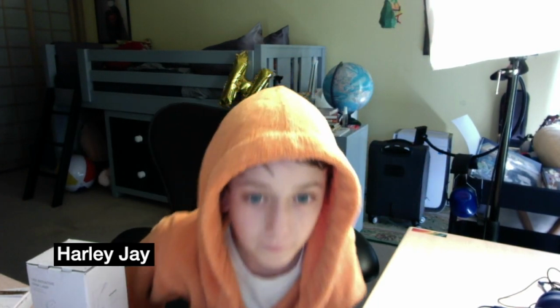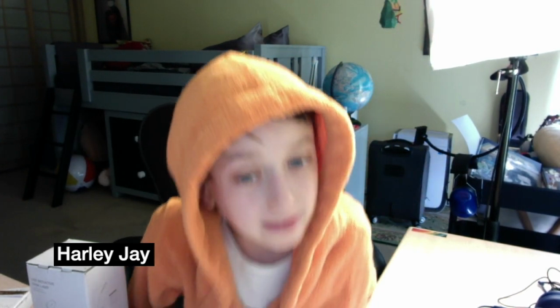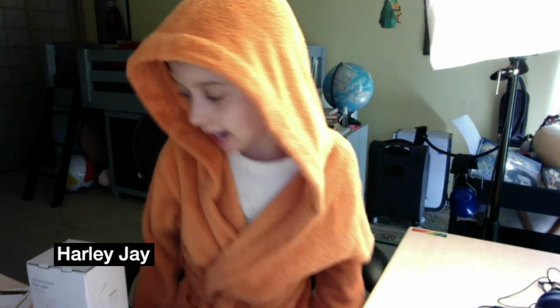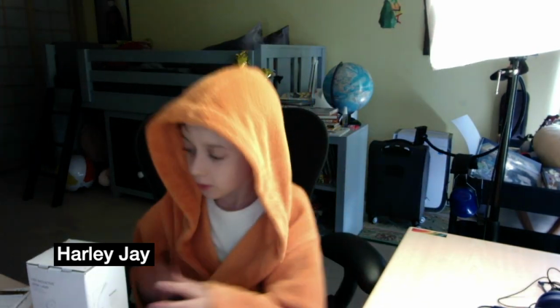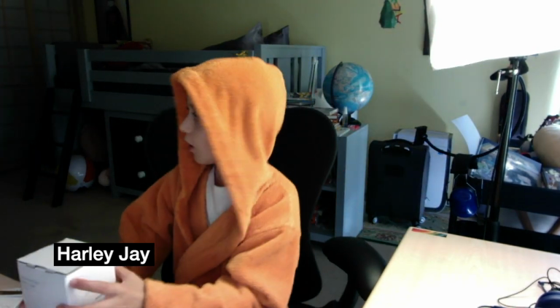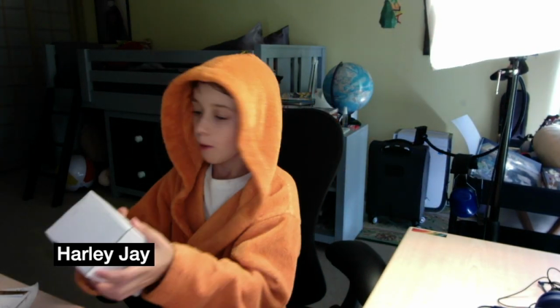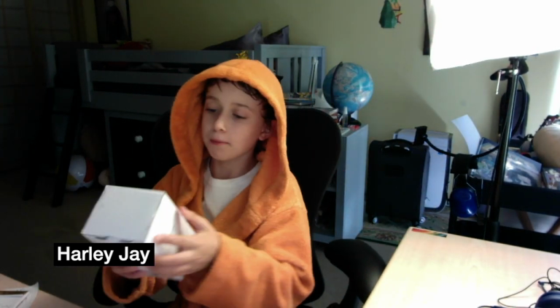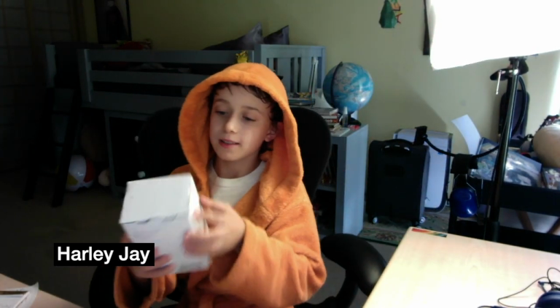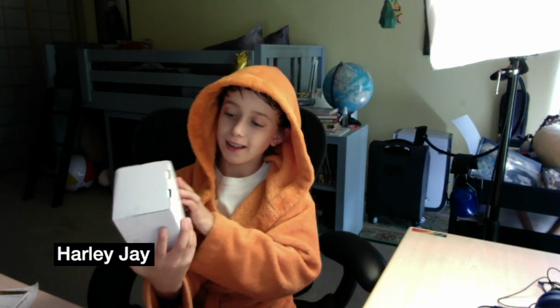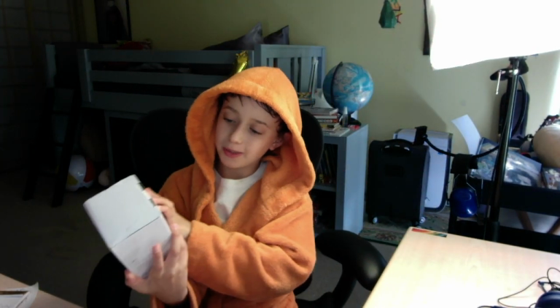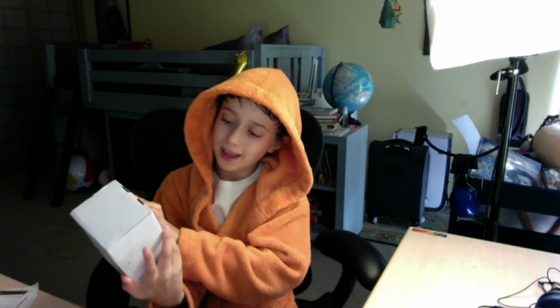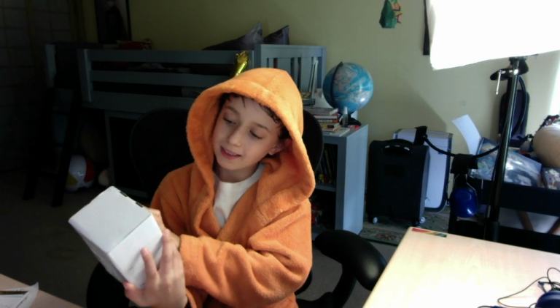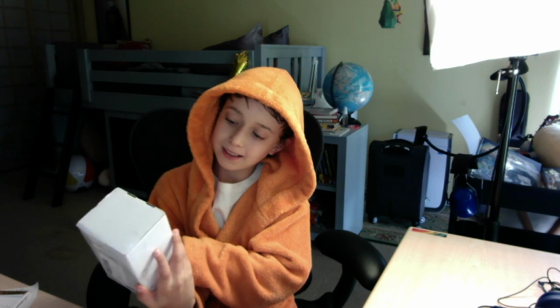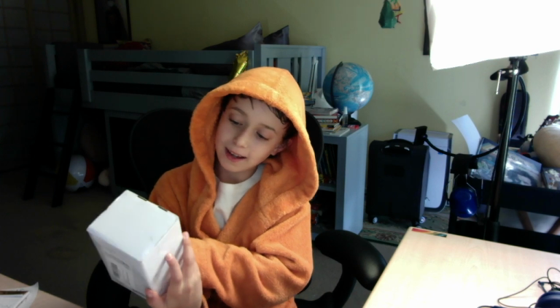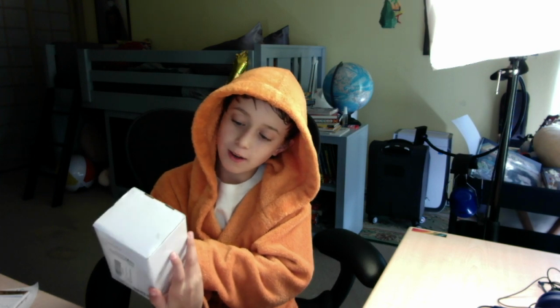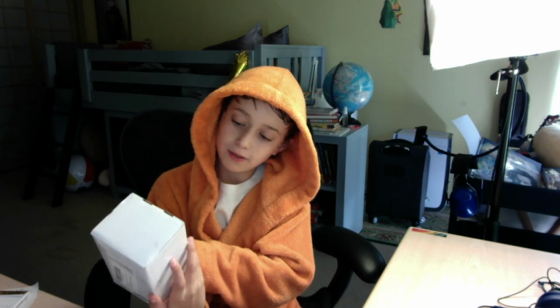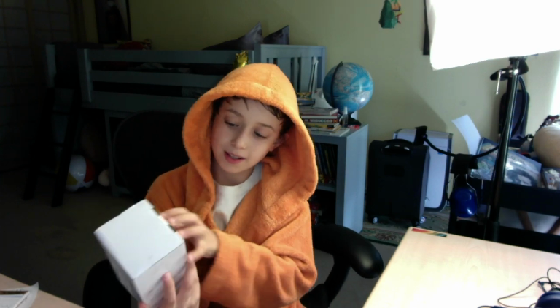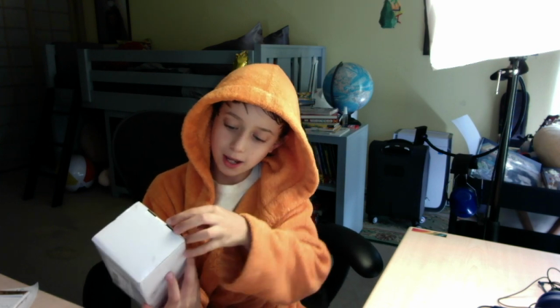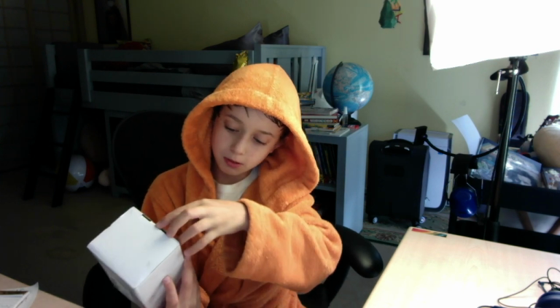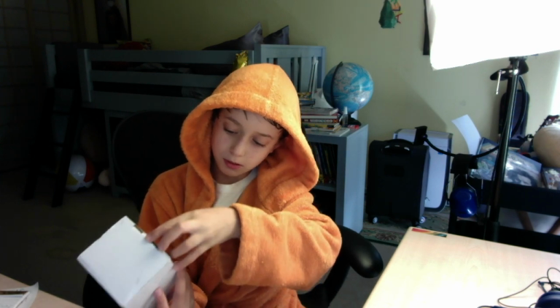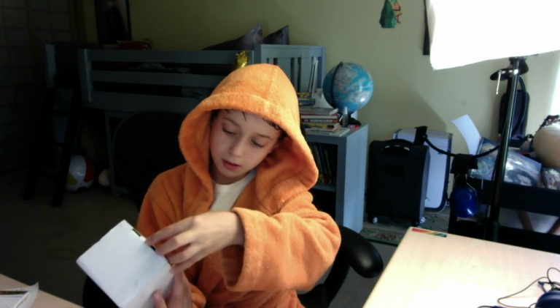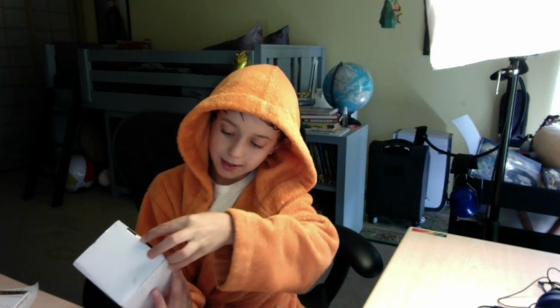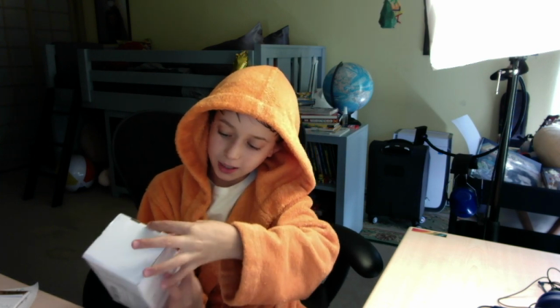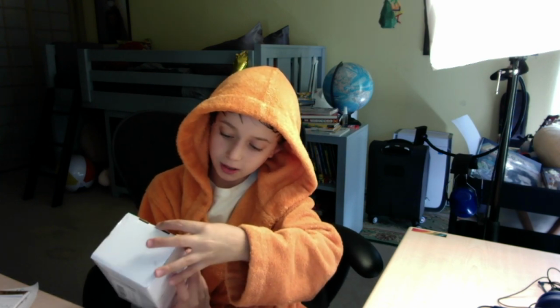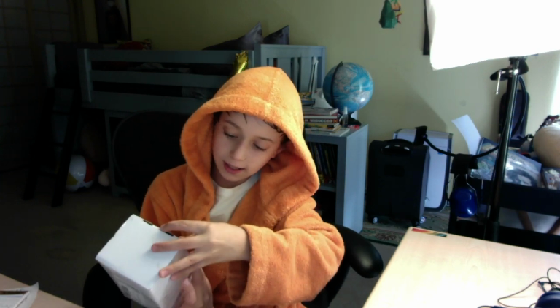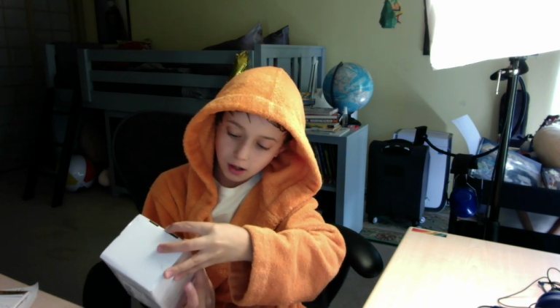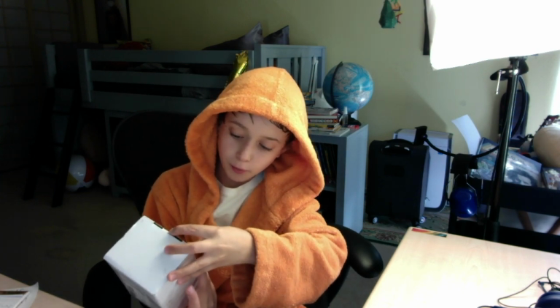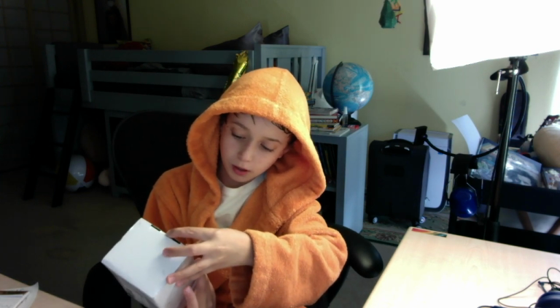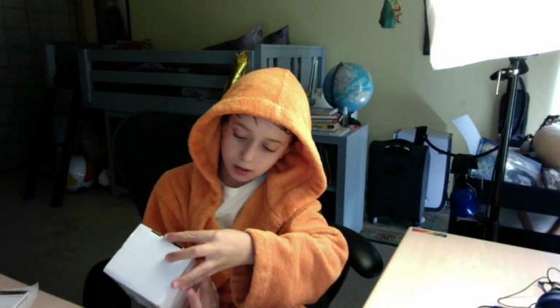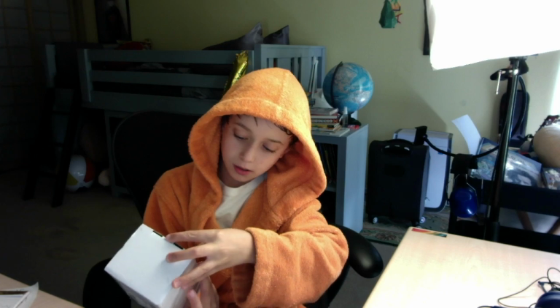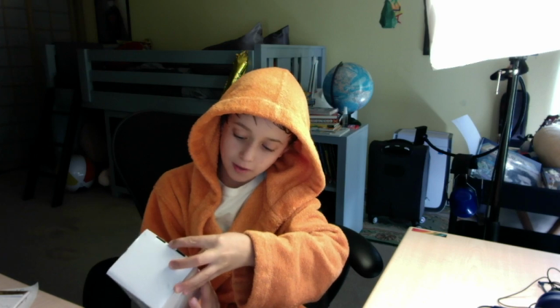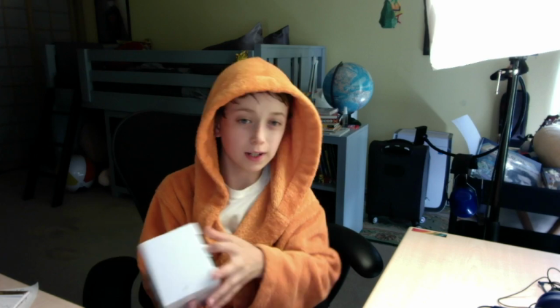And today we are unboxing the LED Innovative Desk Lamp. Scientific light for comfortable reading.